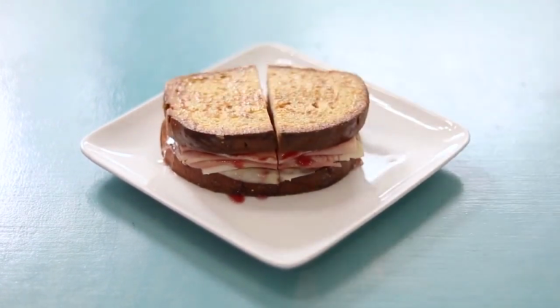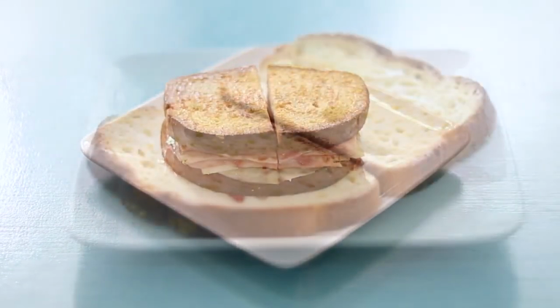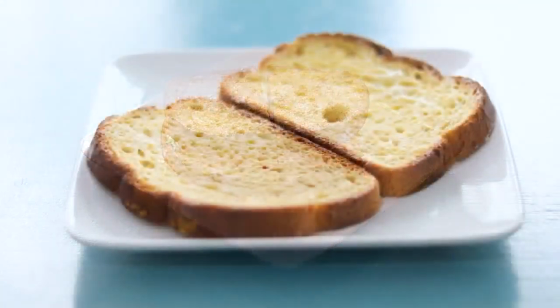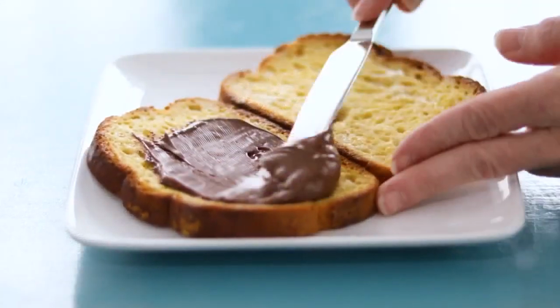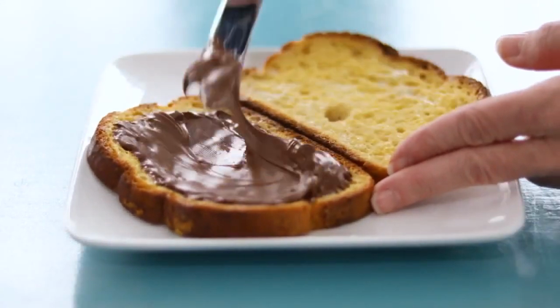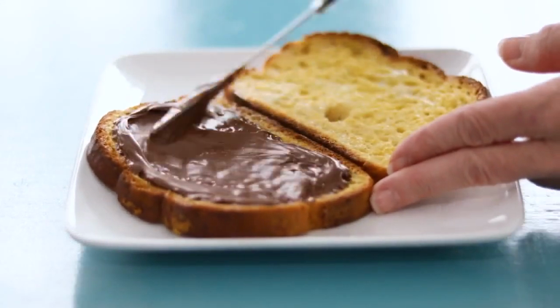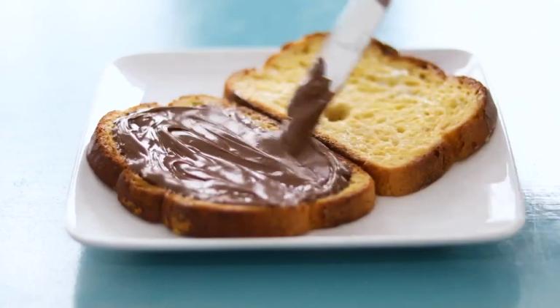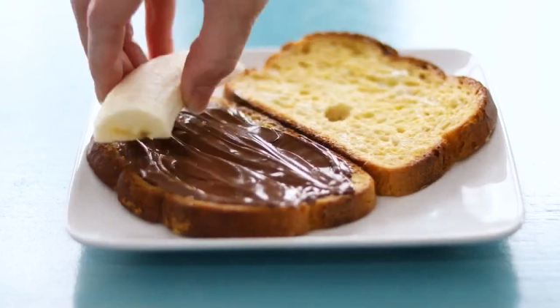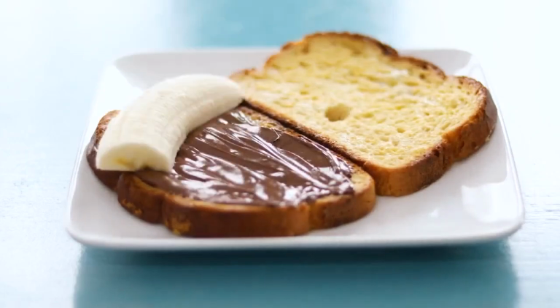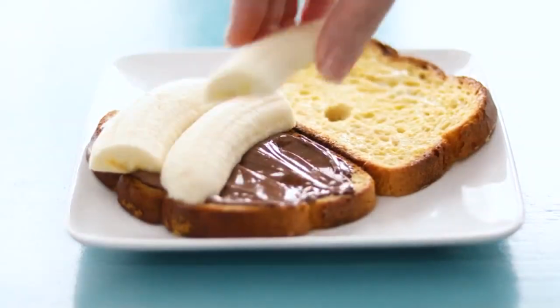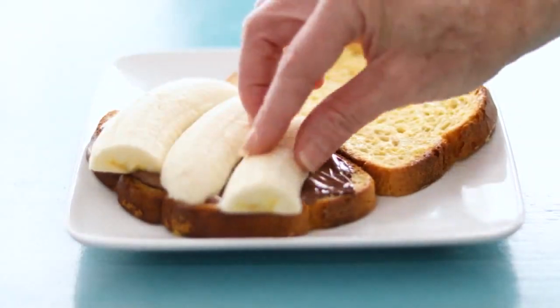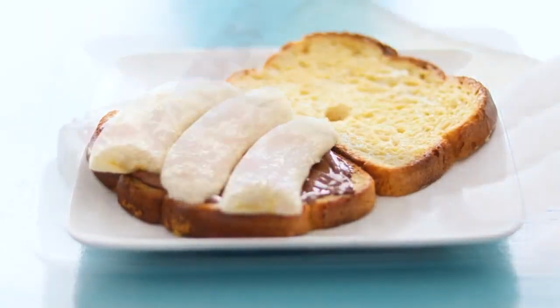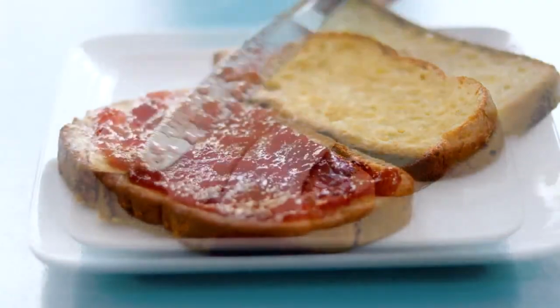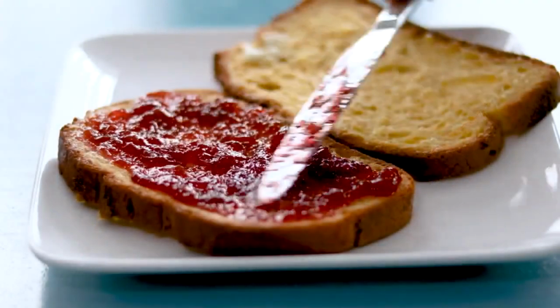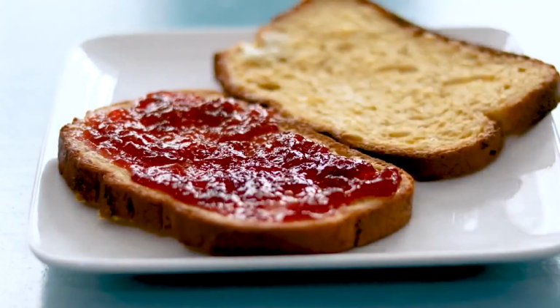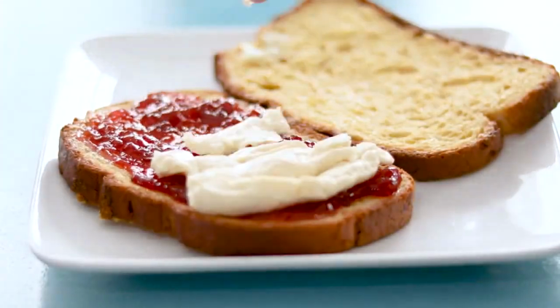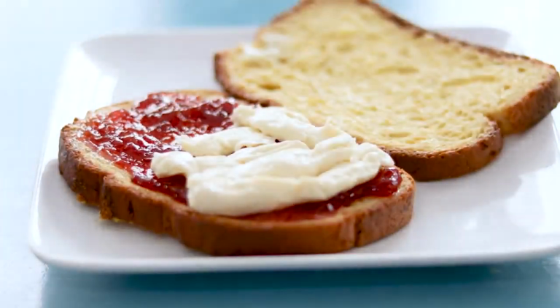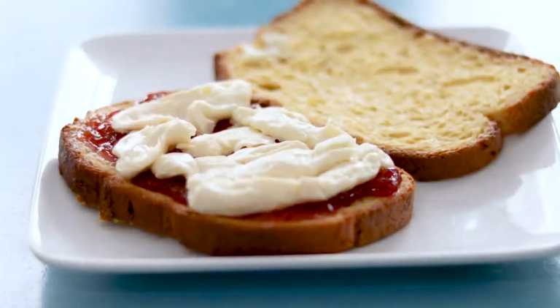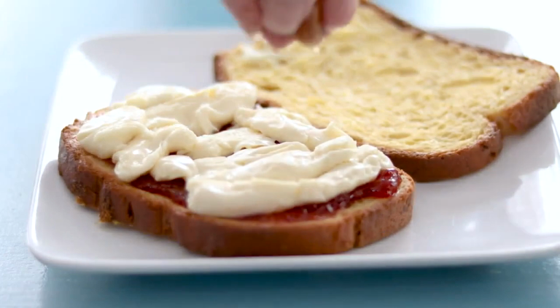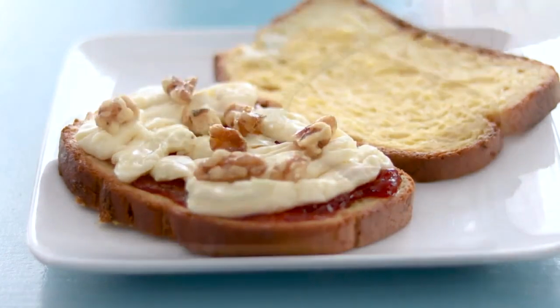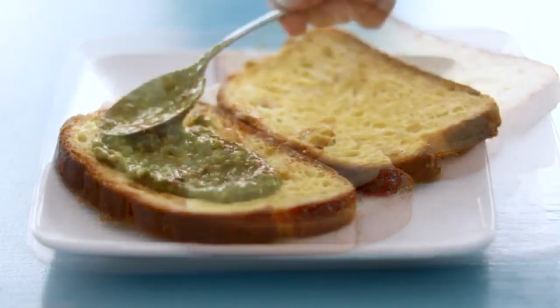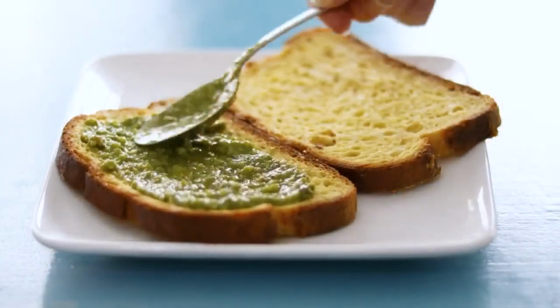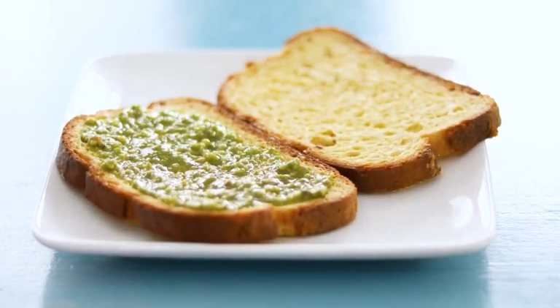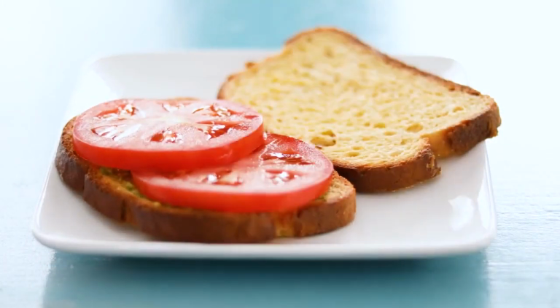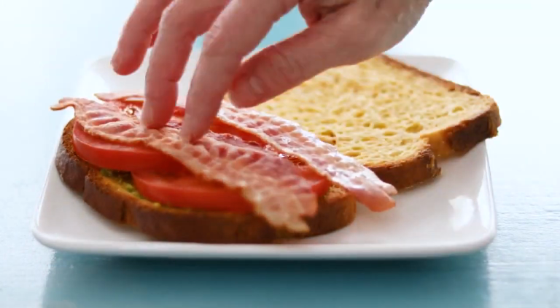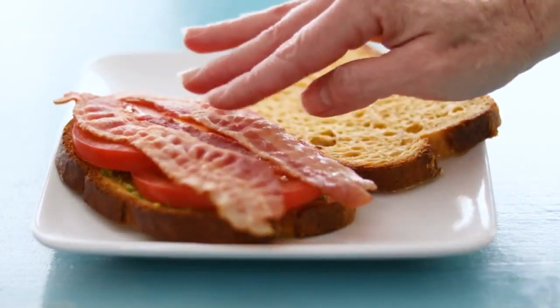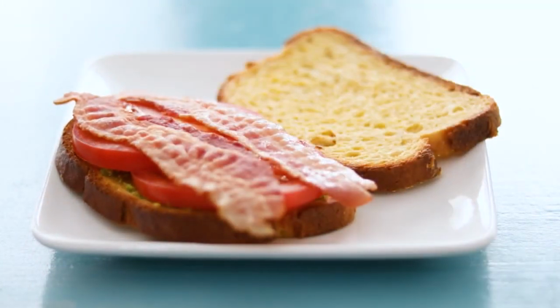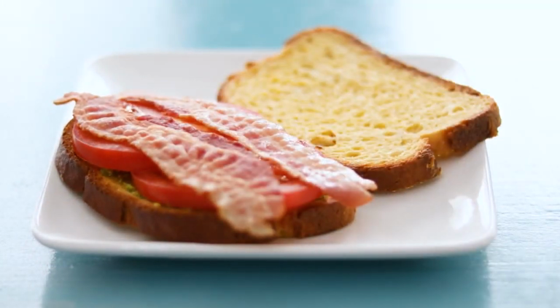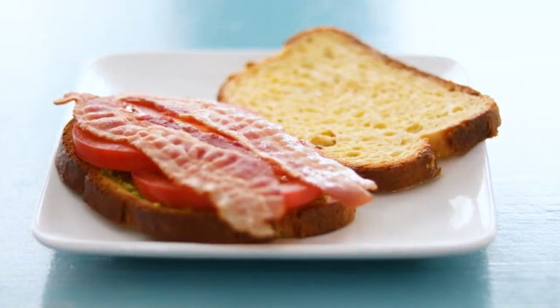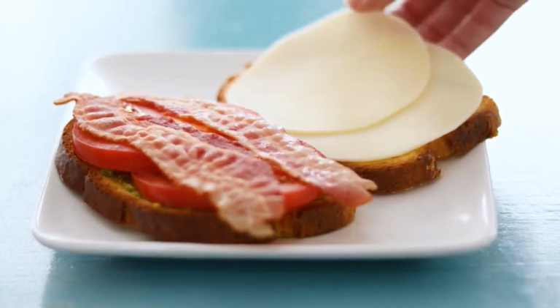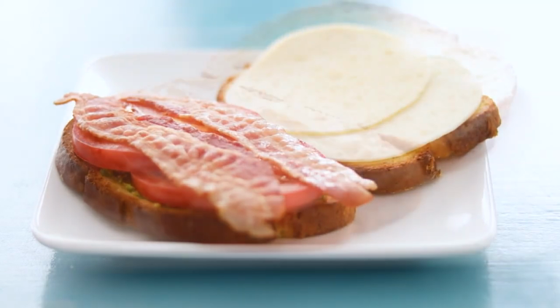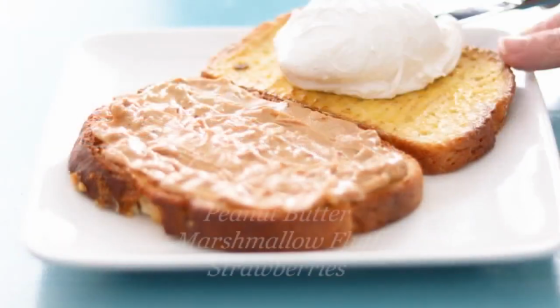Some other combos that my family loves: try Nutella with slices of banana, or cherry preserves with brie and chopped walnuts. Pesto, sliced tomato, and bacon with provolone cheese — also amazing.